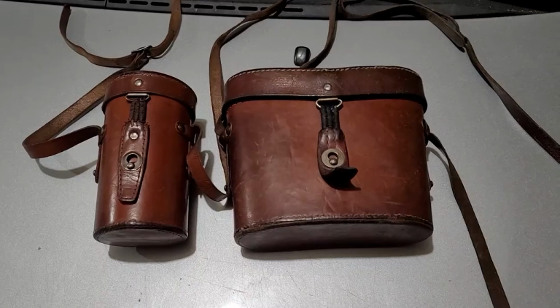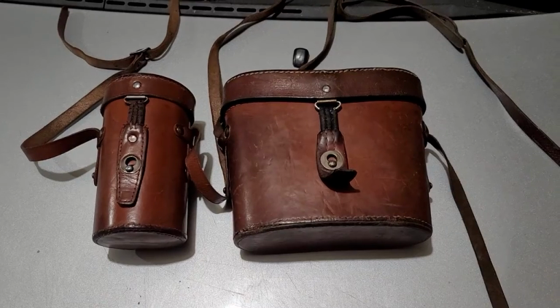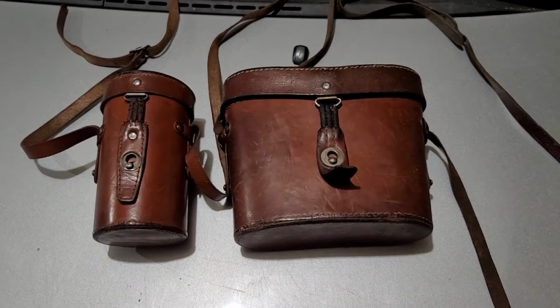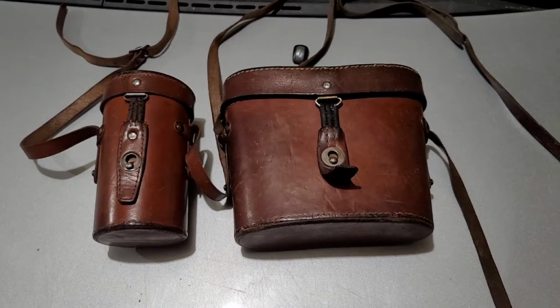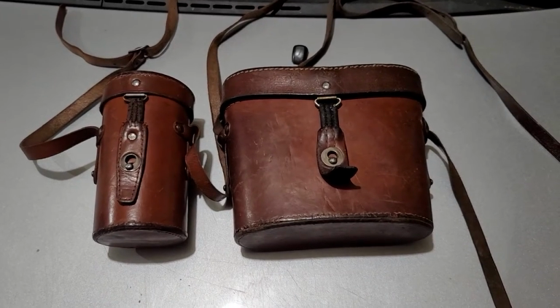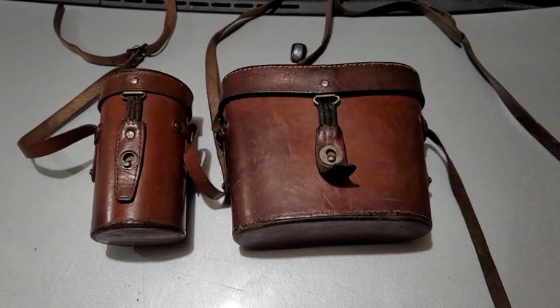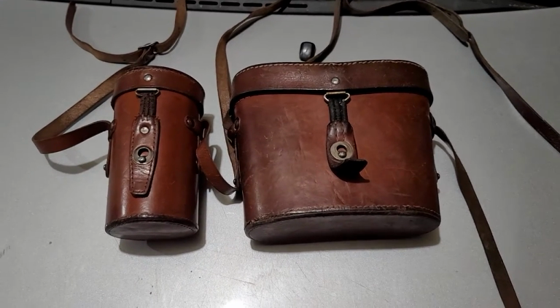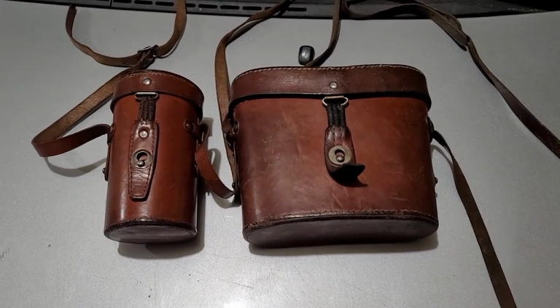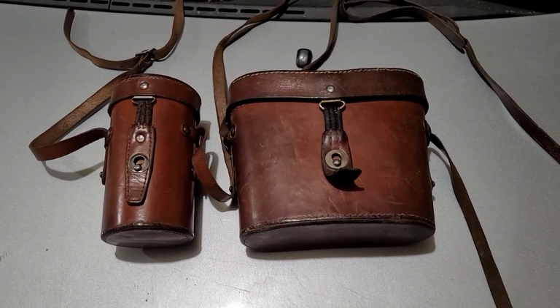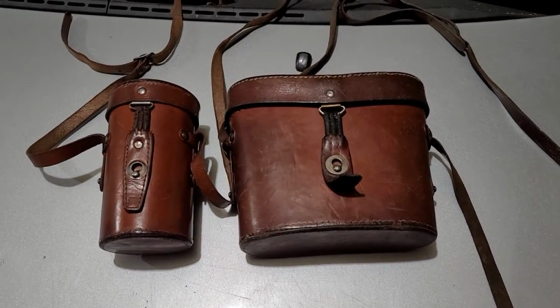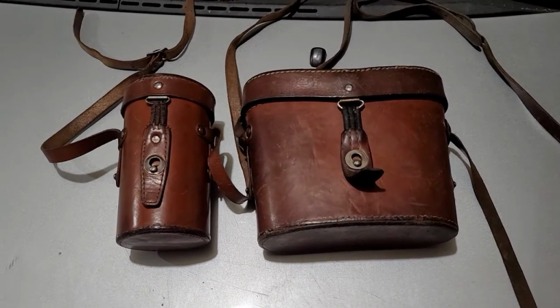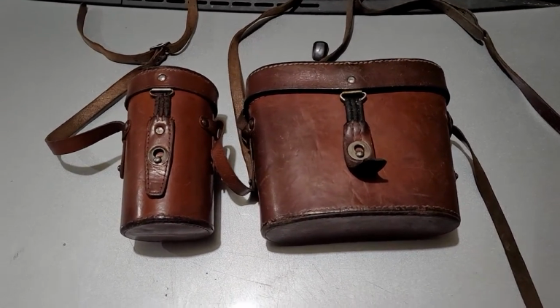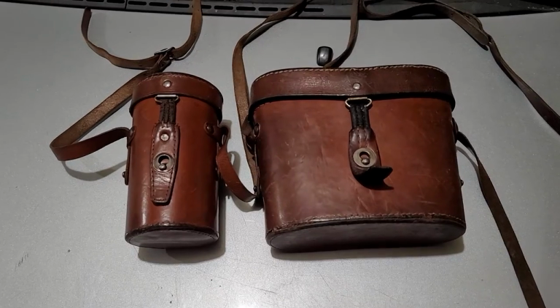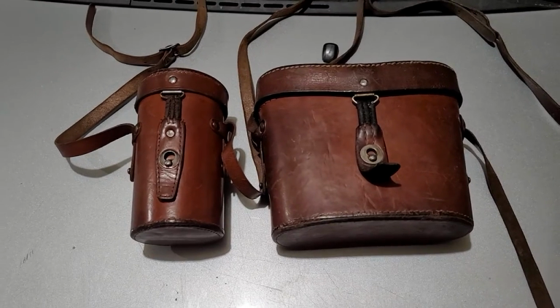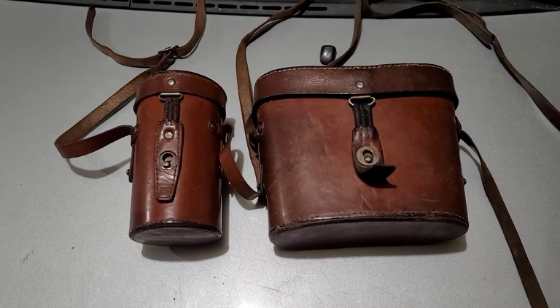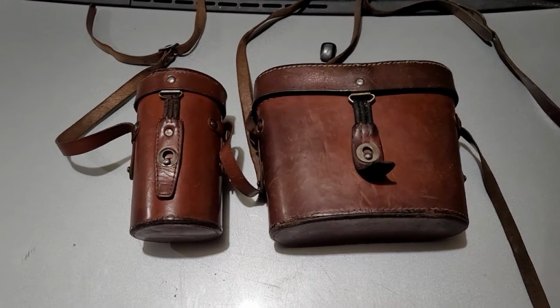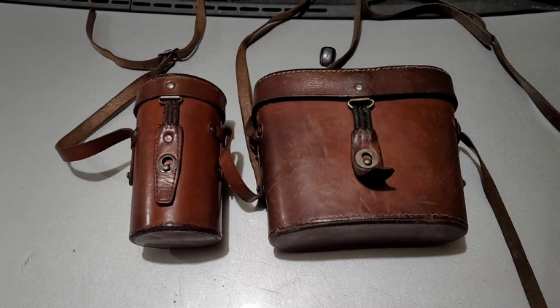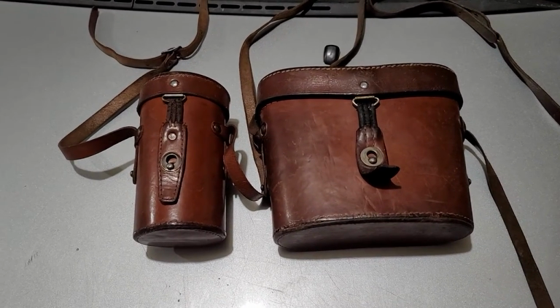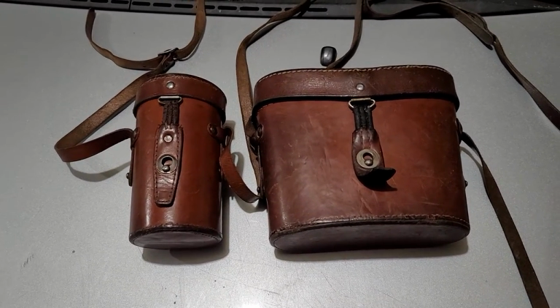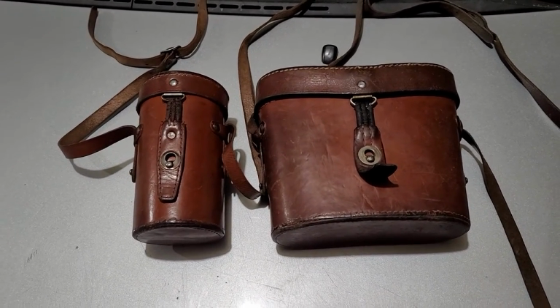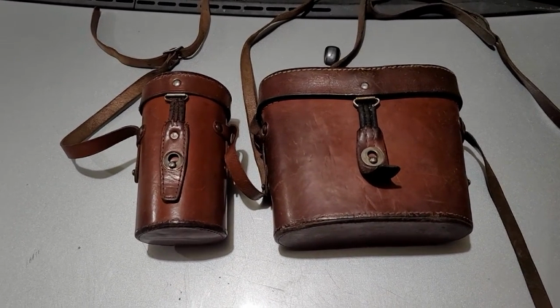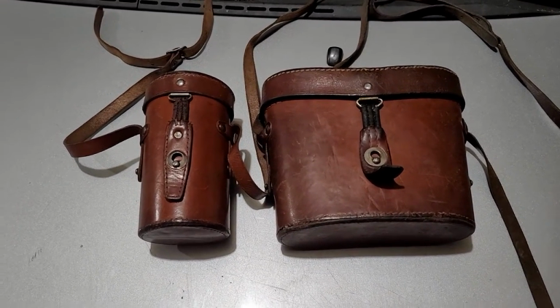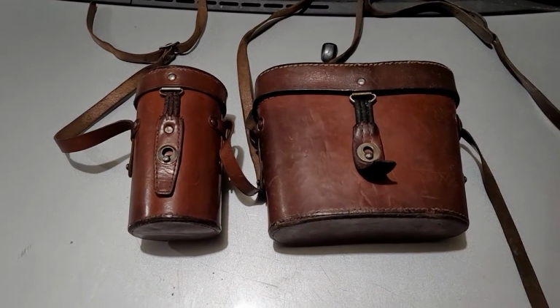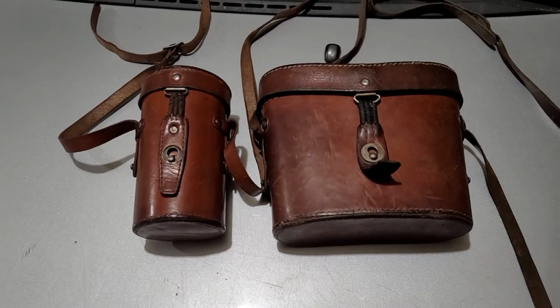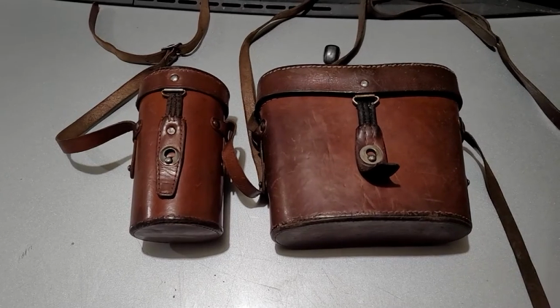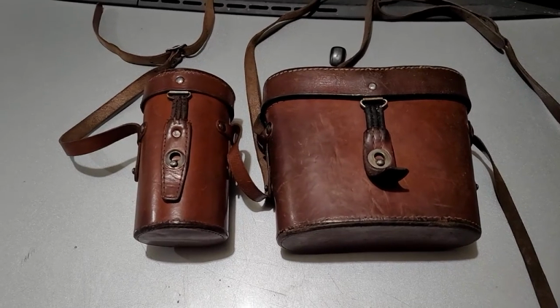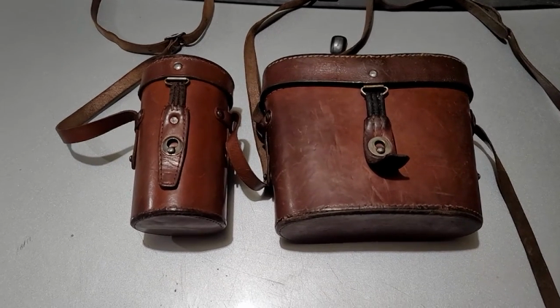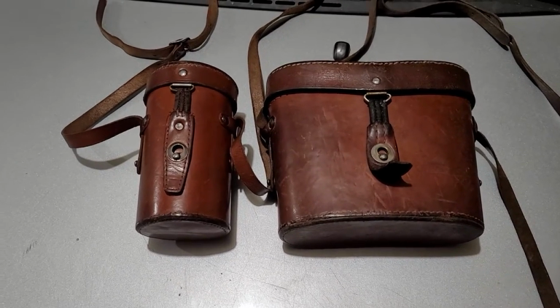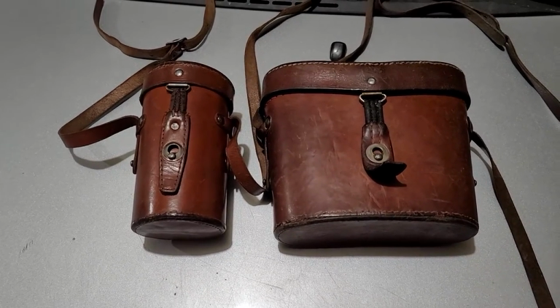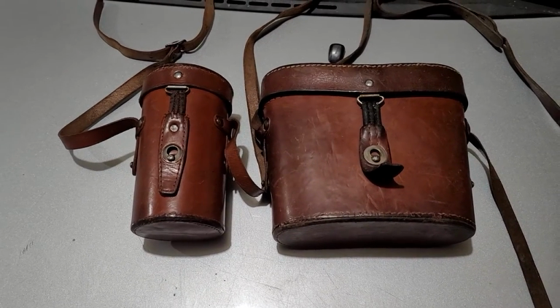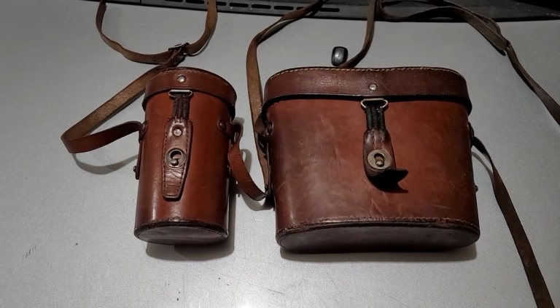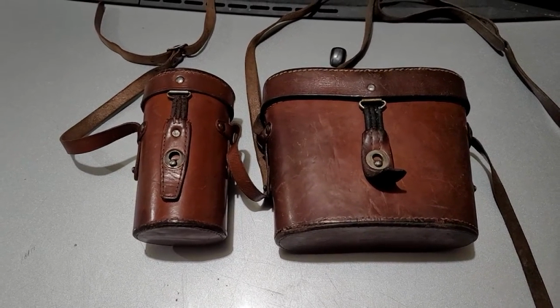Alright YouTube, what's going on? This is Charles here and I've got a little bit of time. I'll see if I can power through this so you're not waiting too long. You know me, I take too long. Anyway, what do we have here?